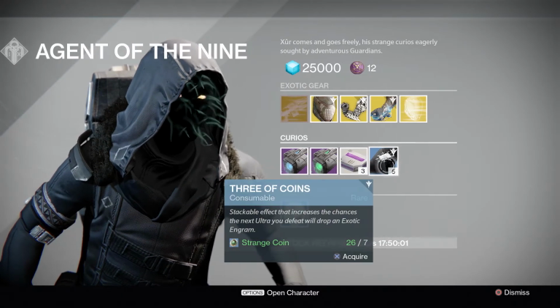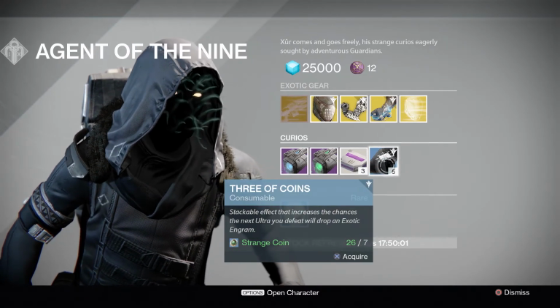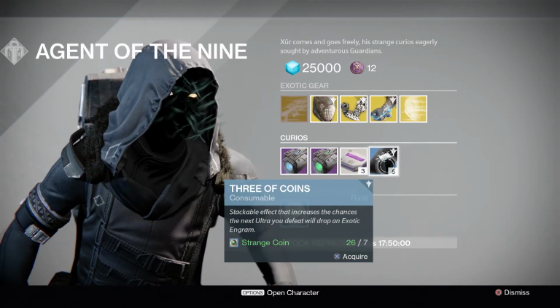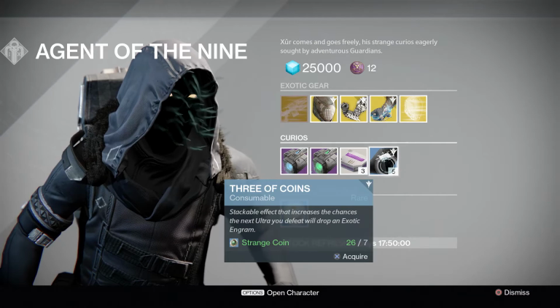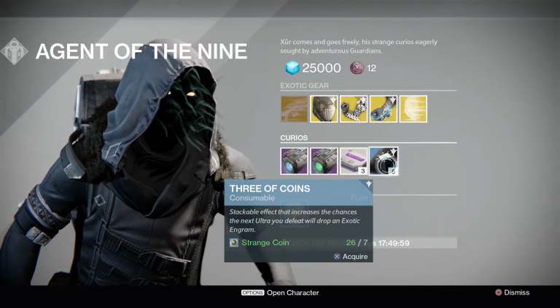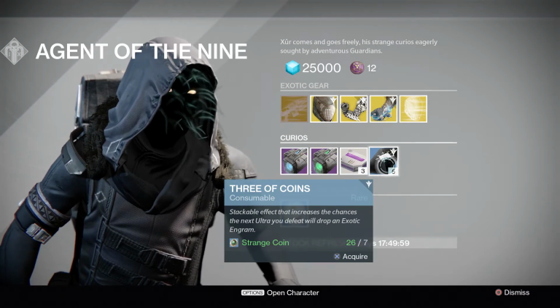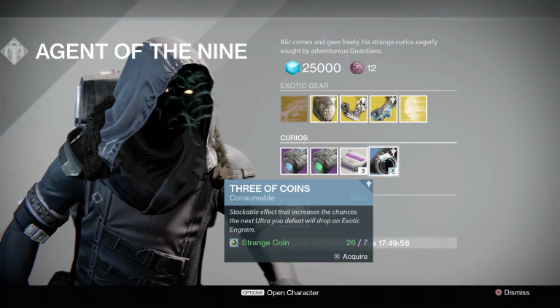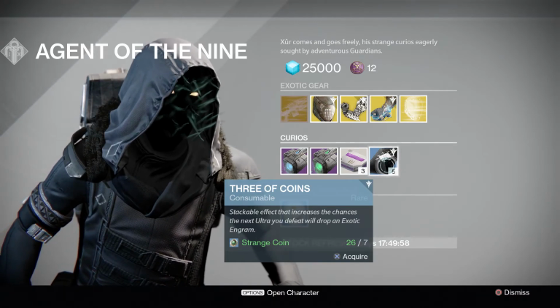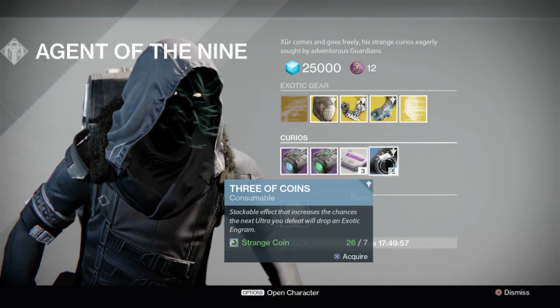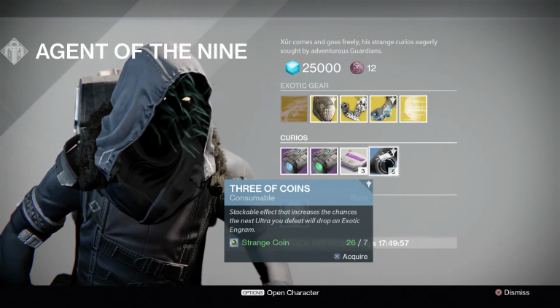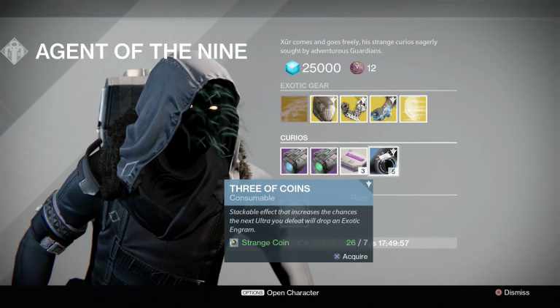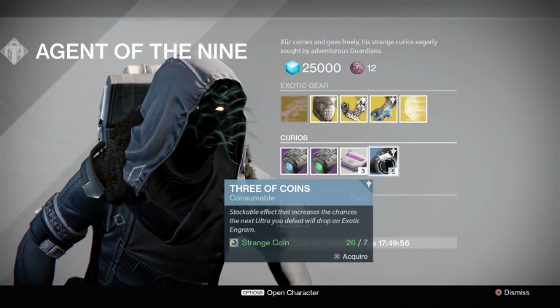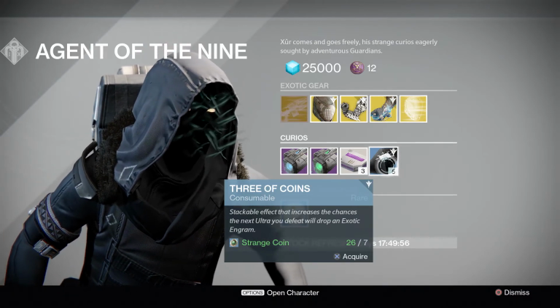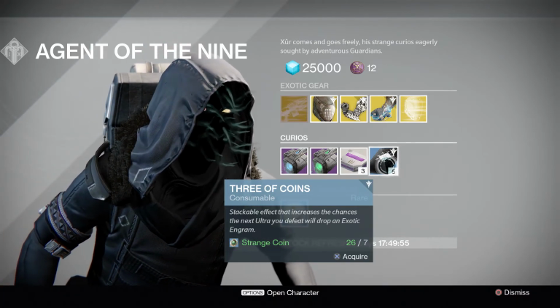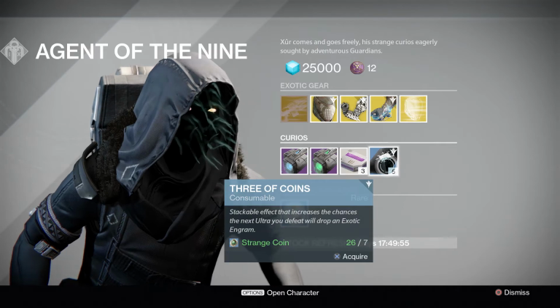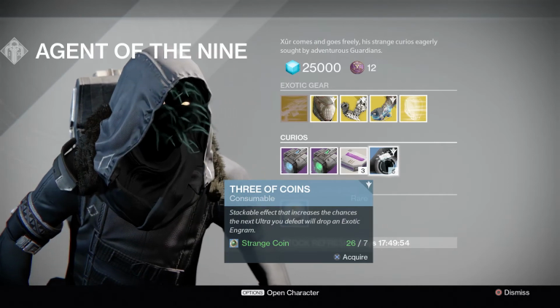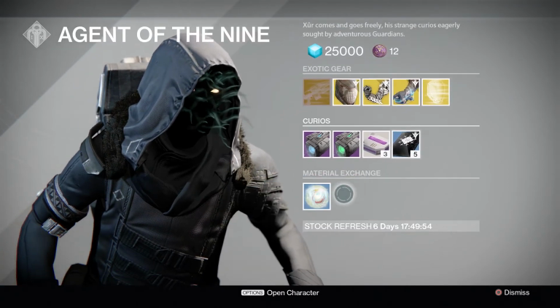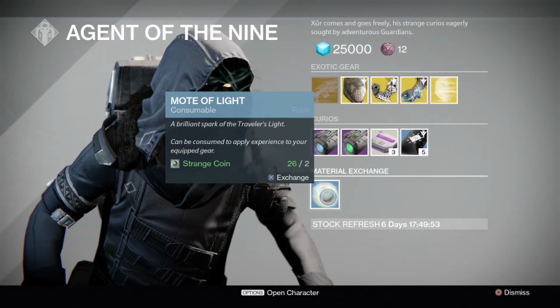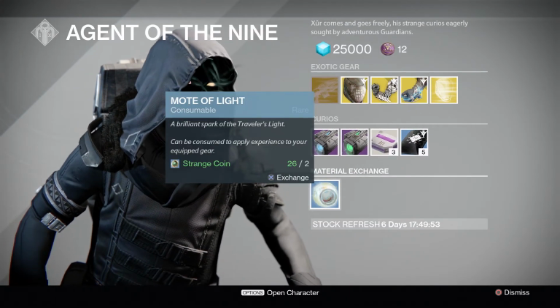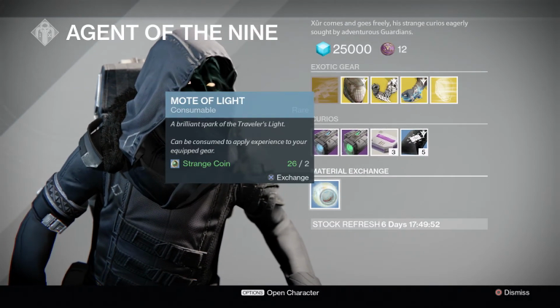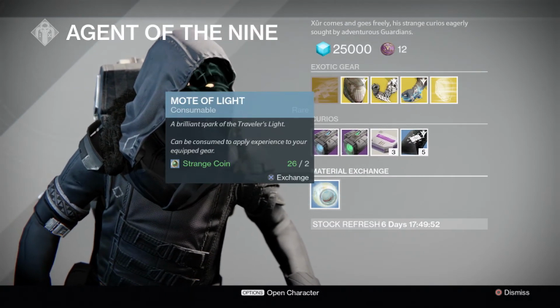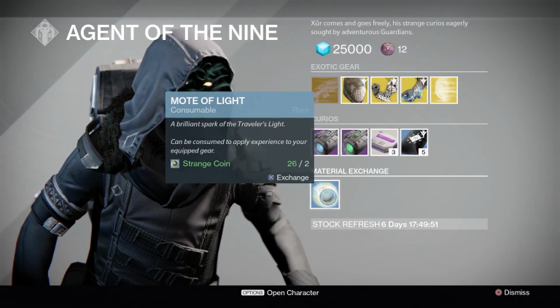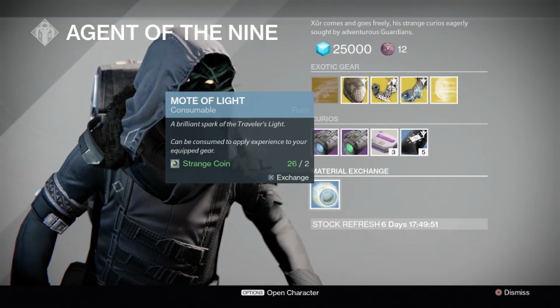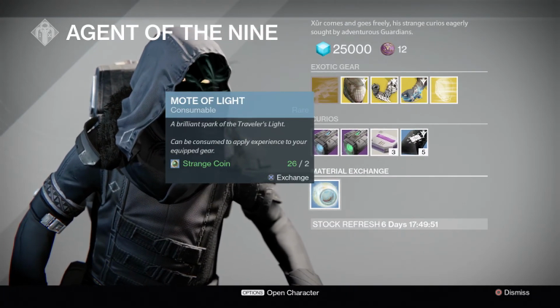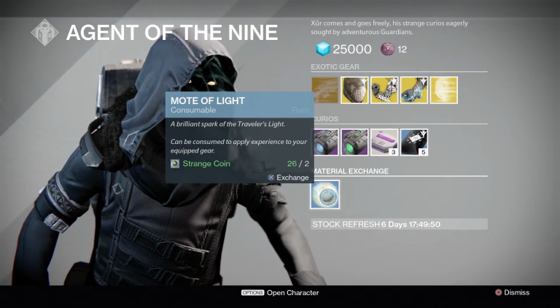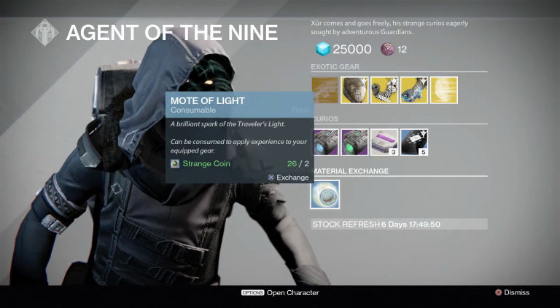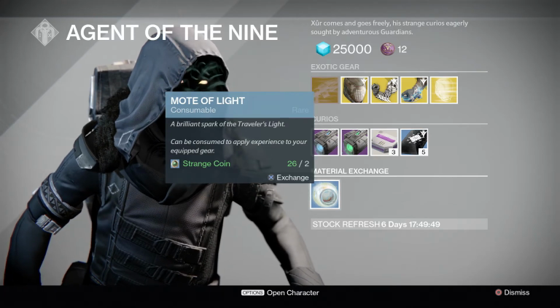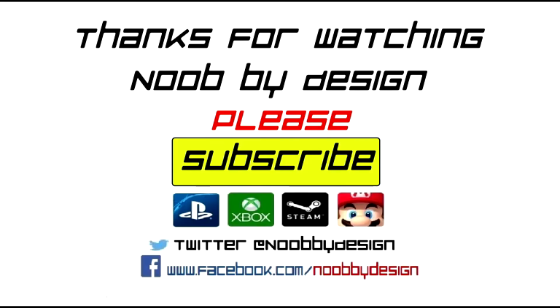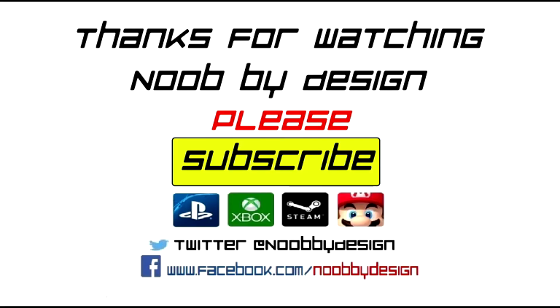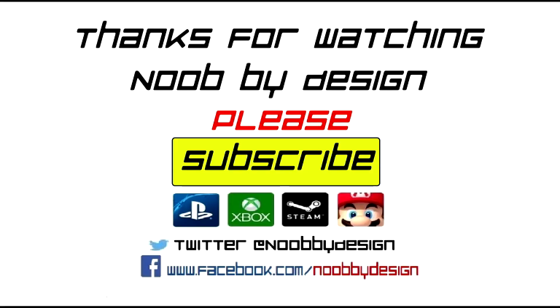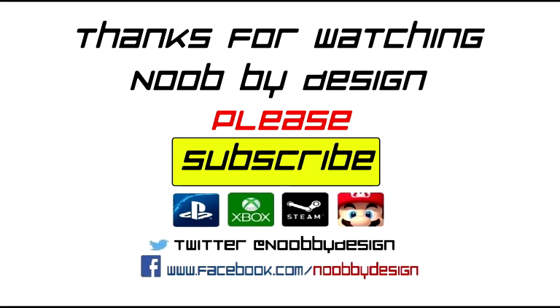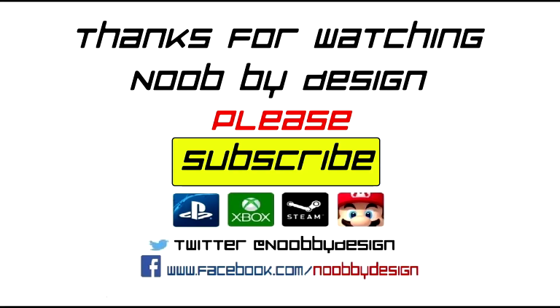You're also going to be able to get Three of Coins, which is a stackable effect that increases your chances that the next Ultra you defeat will drop an exotic engram — pretty awesome. There's also going to be some Motes of Light this week, as well as Strange Coins.